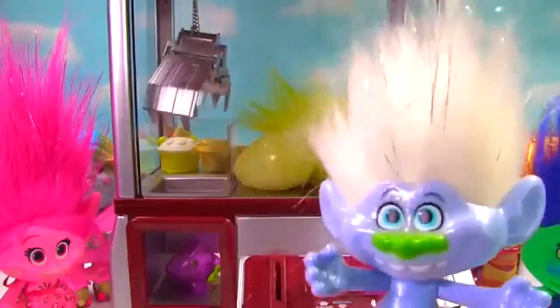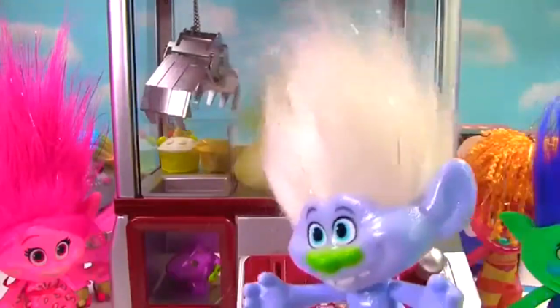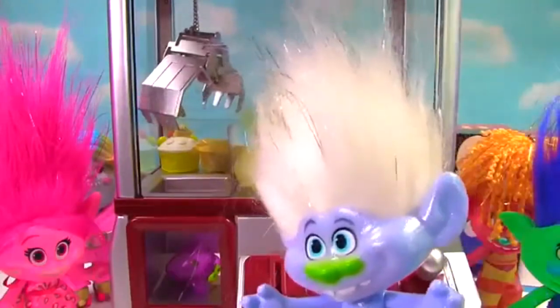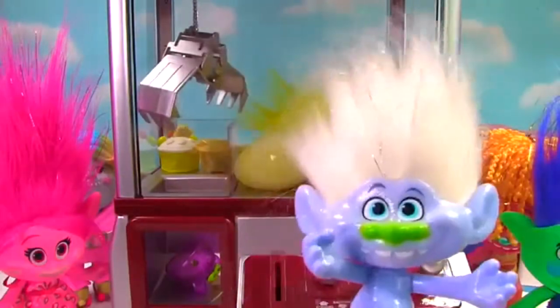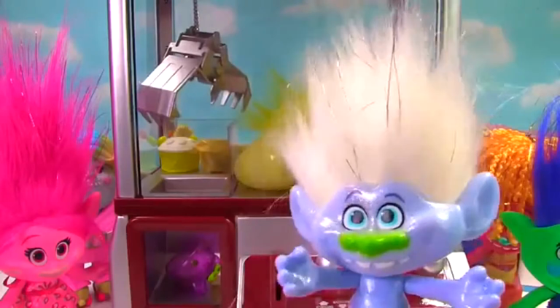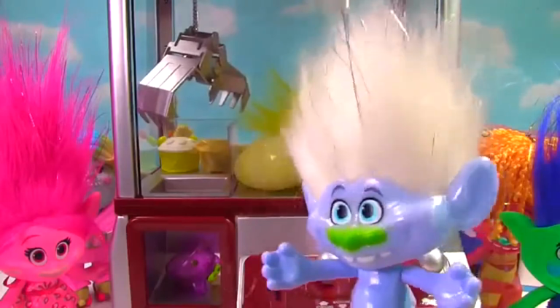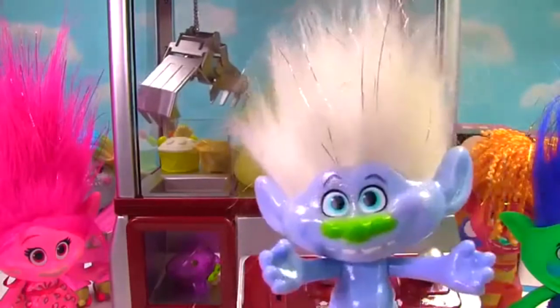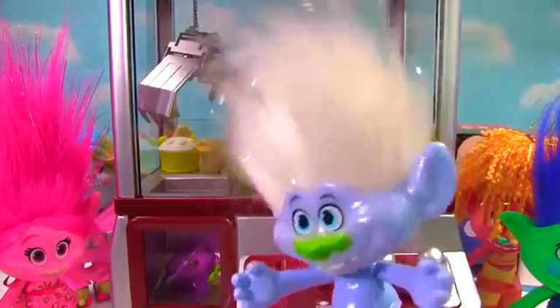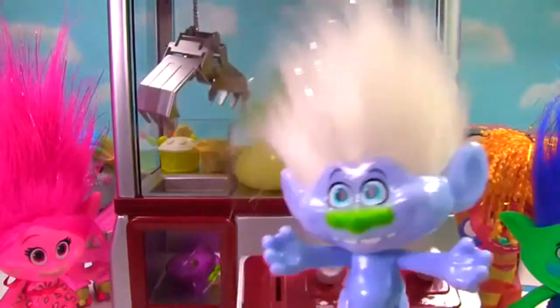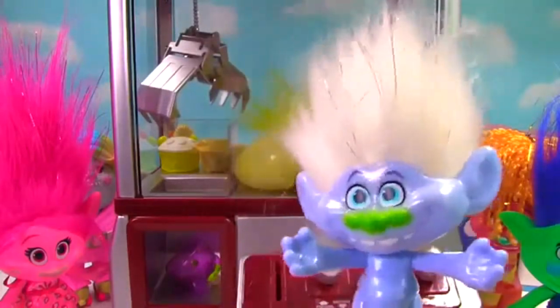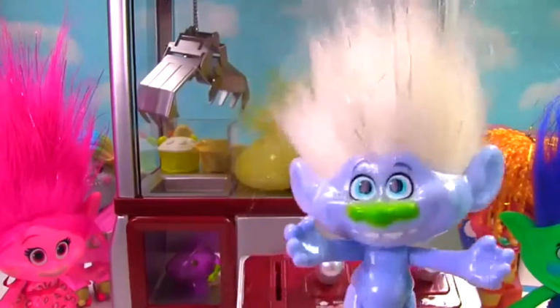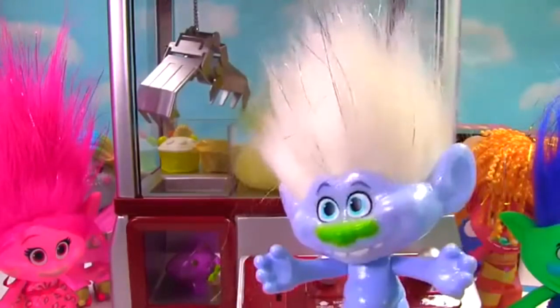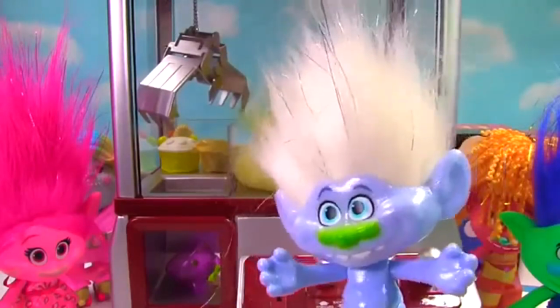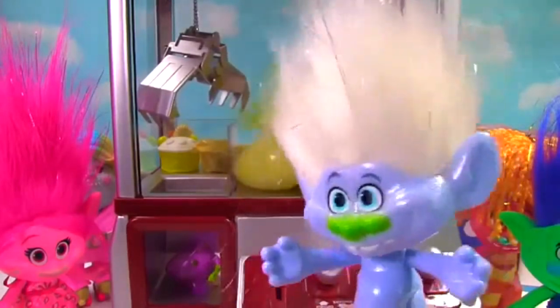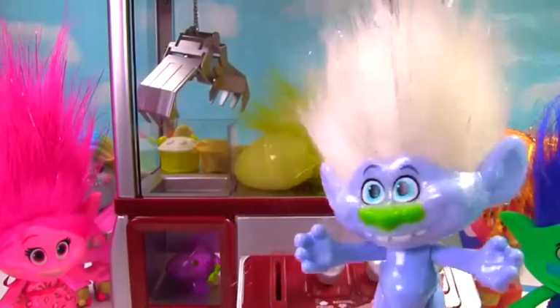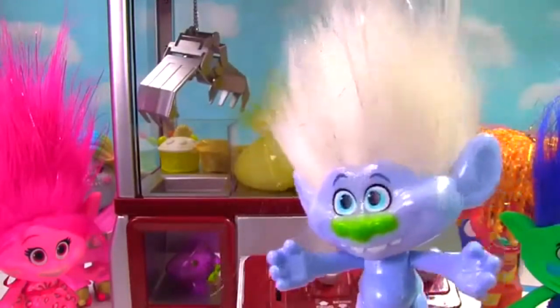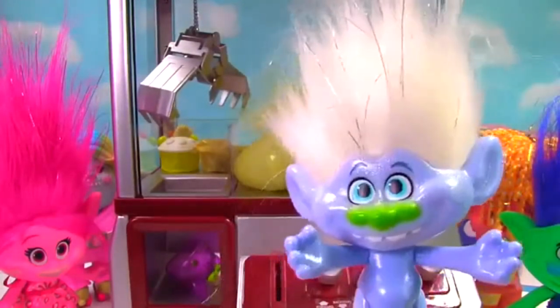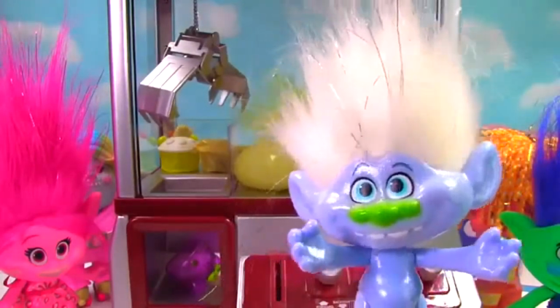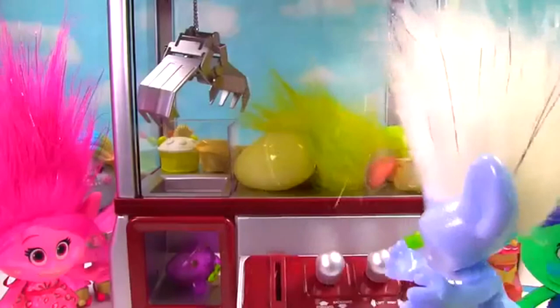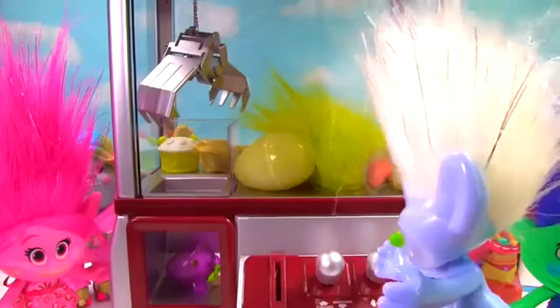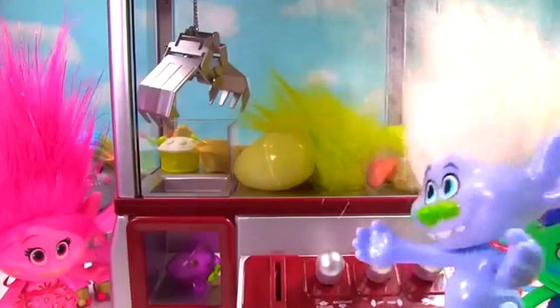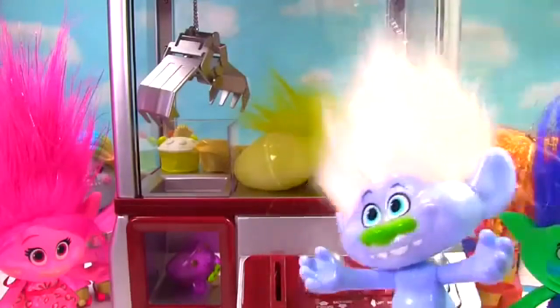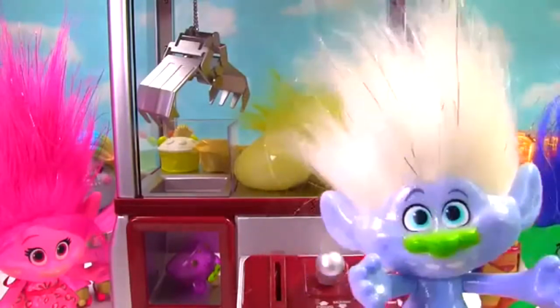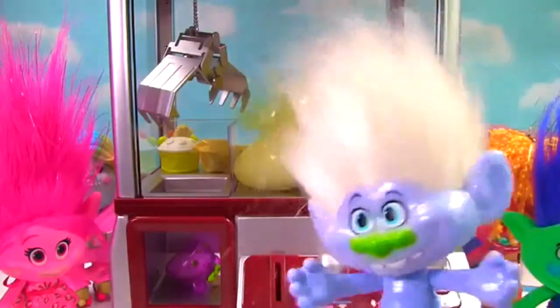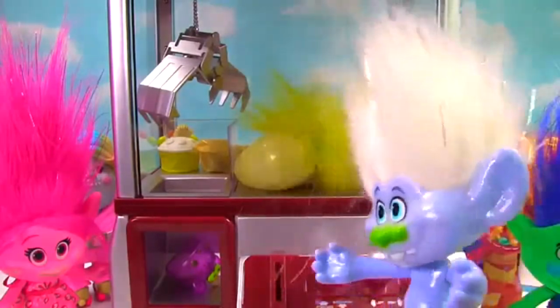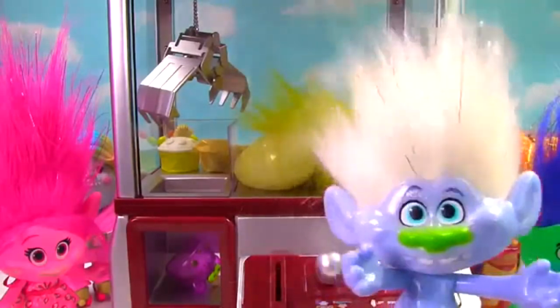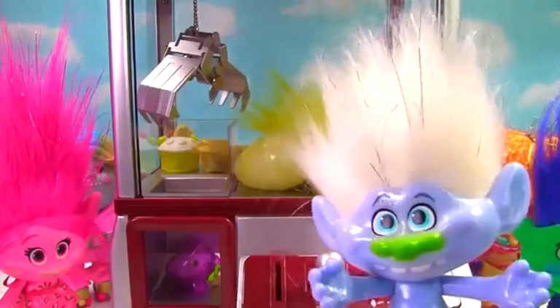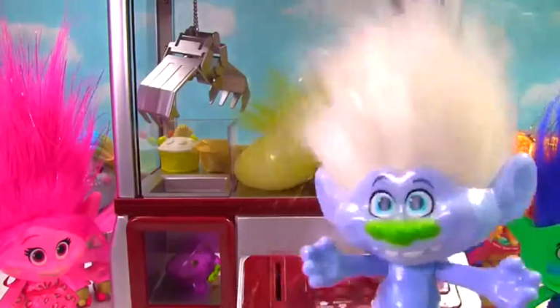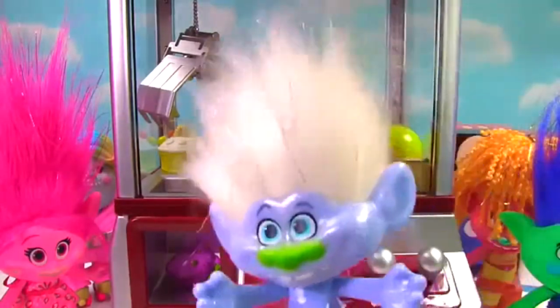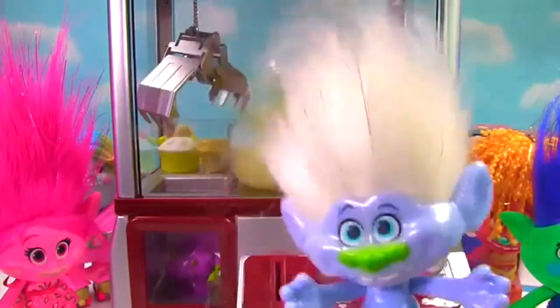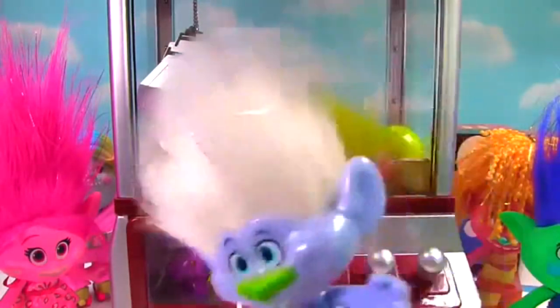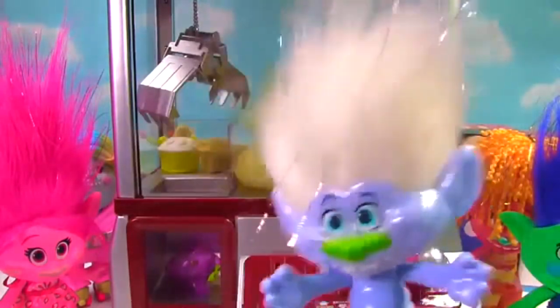Woo-hoo! I got a toy and I get to pick a Cubies! Let's see what I got. Sorry, Fuzzbert — you're just a little too hard to grab with the claw. Woo-hoo! Toy time for me!